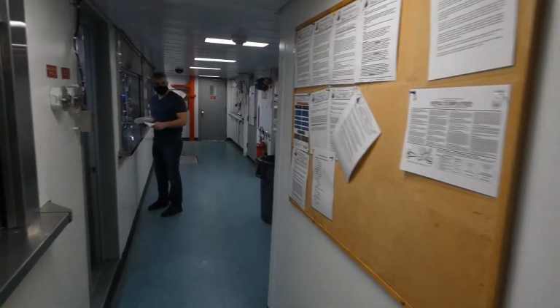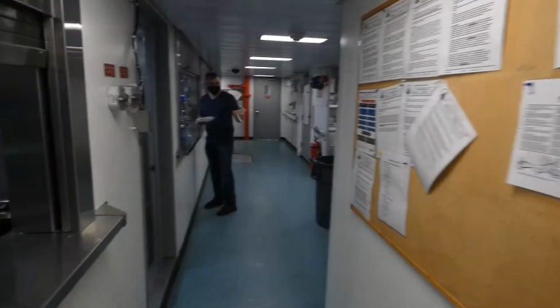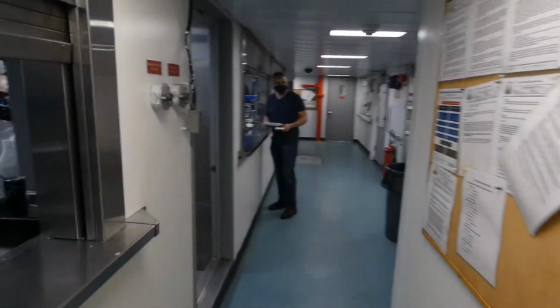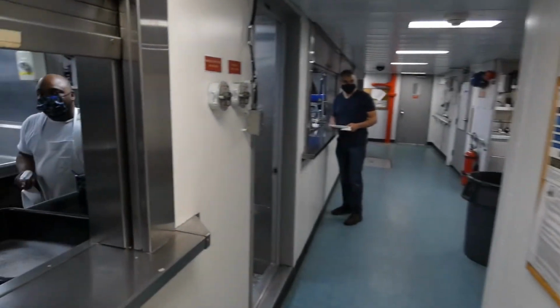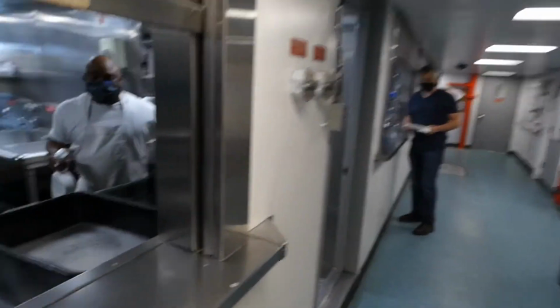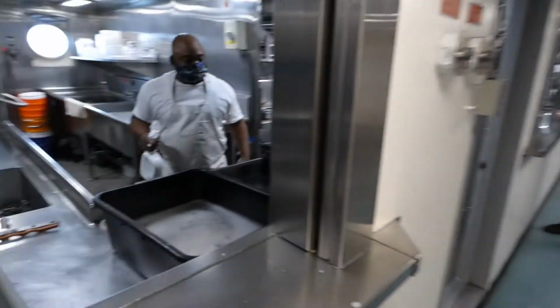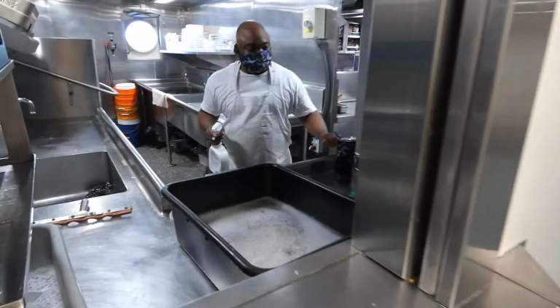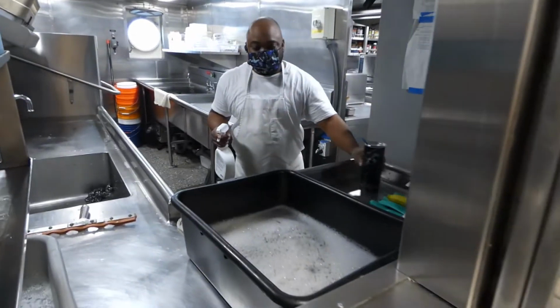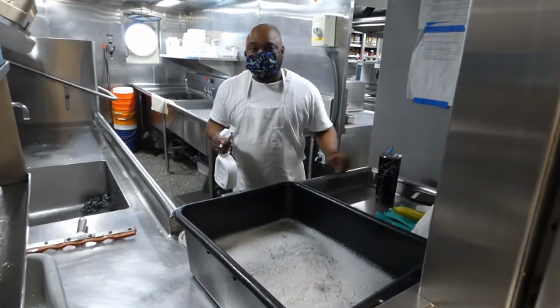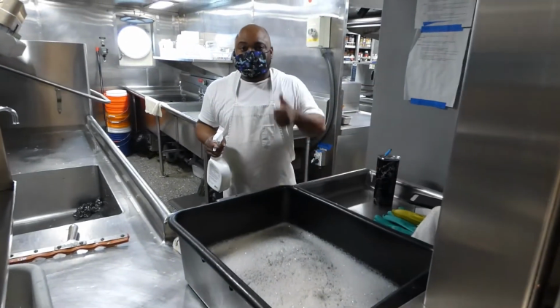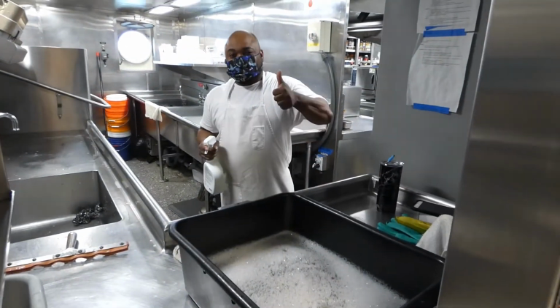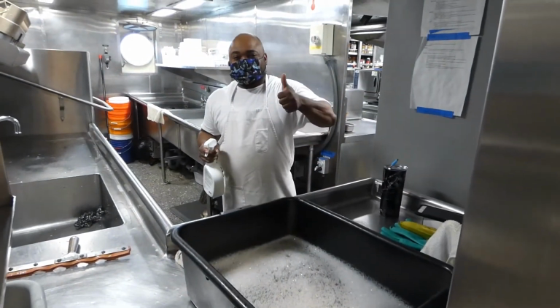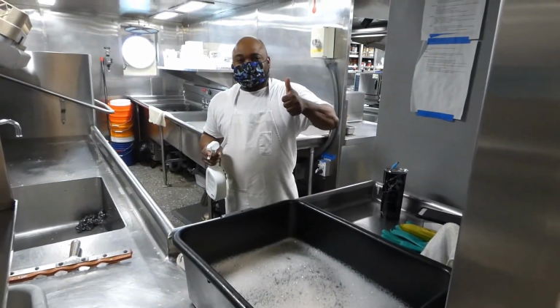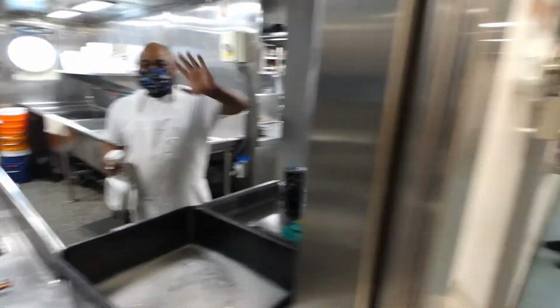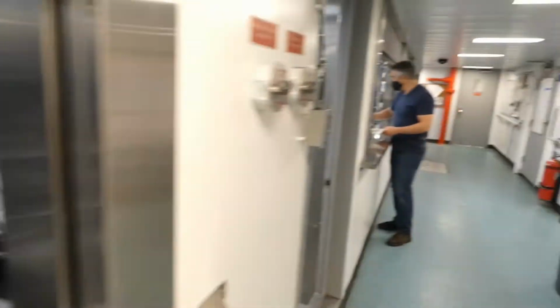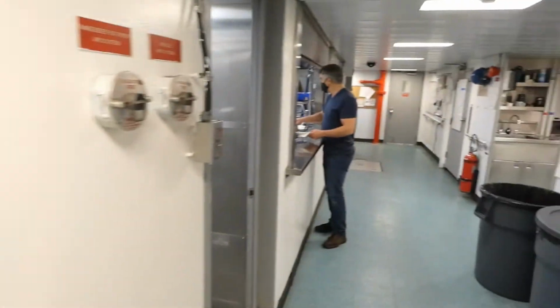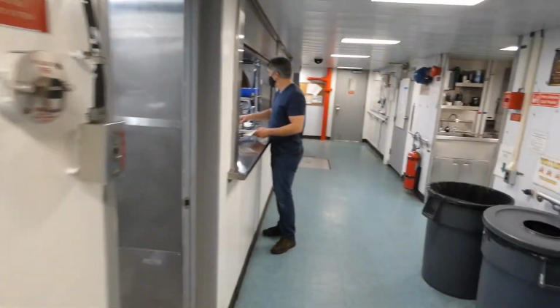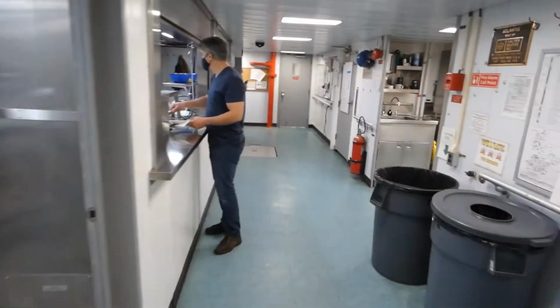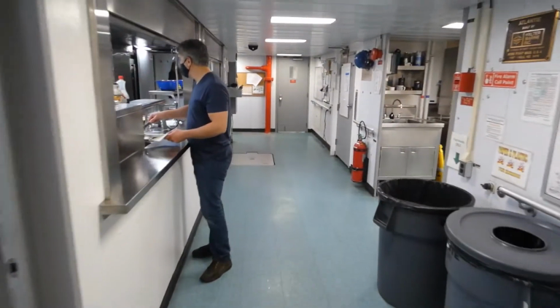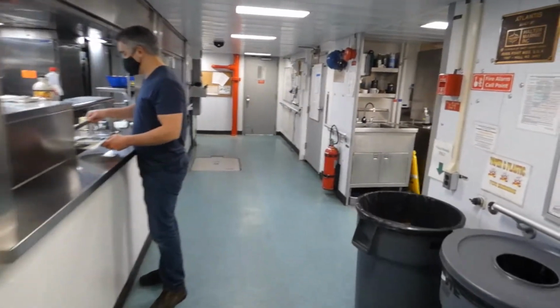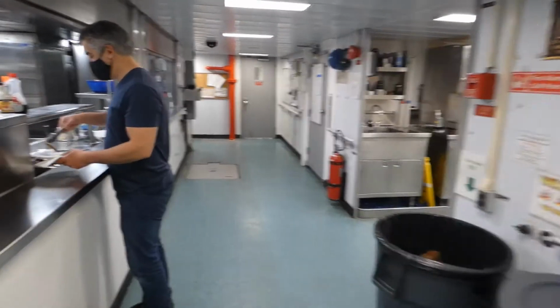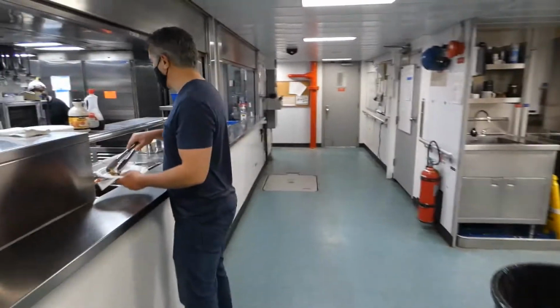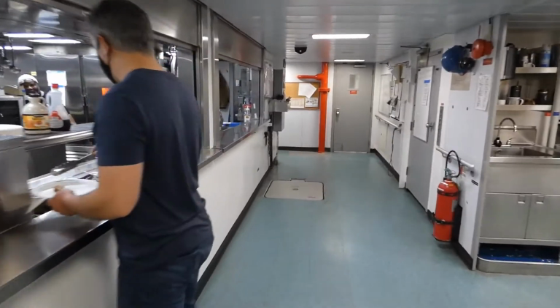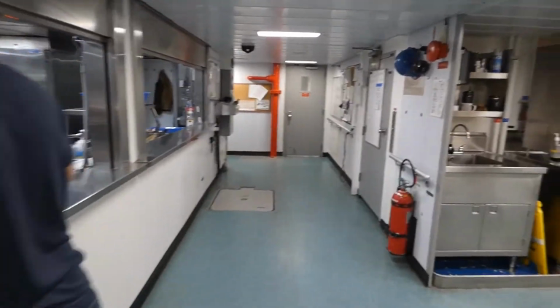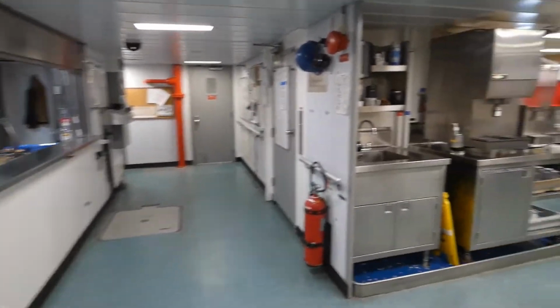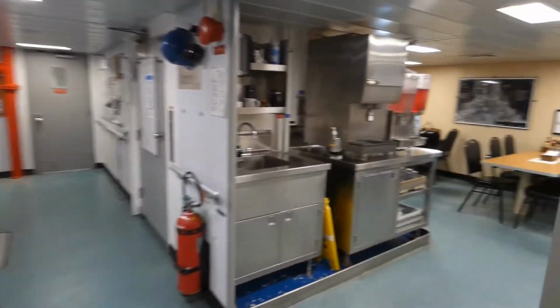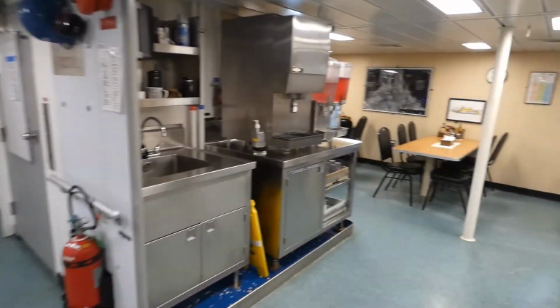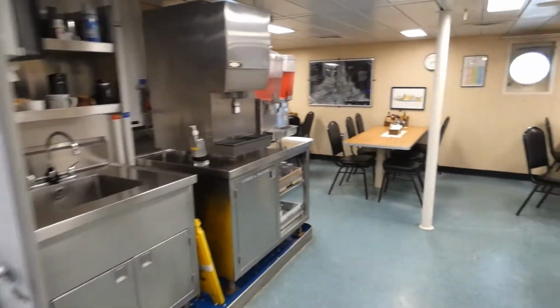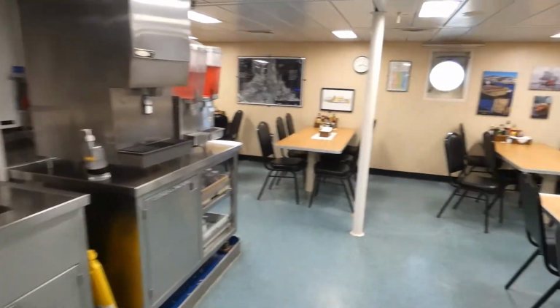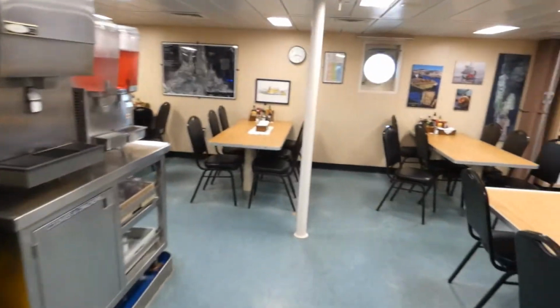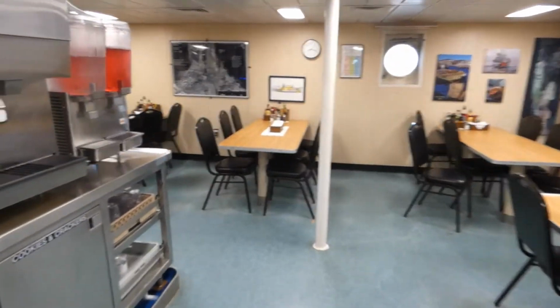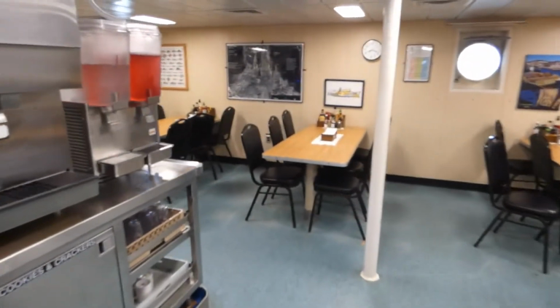This is the galley. This is Jireh, who made the food this morning. And that's where we ate breakfast.